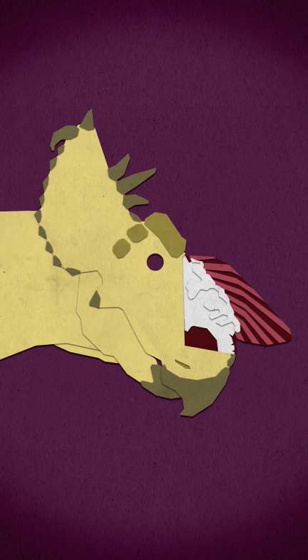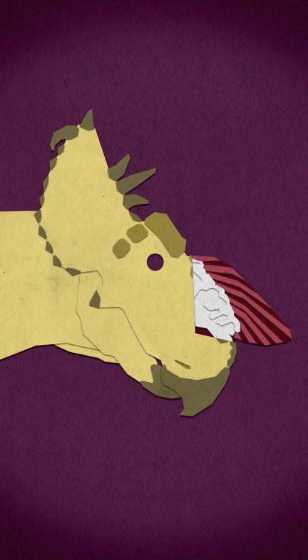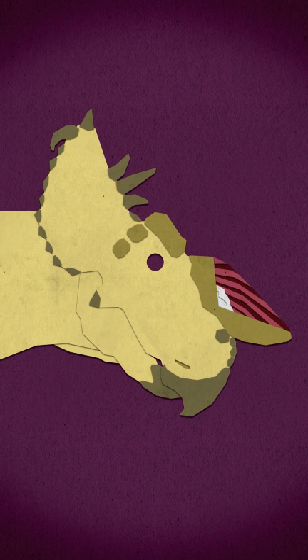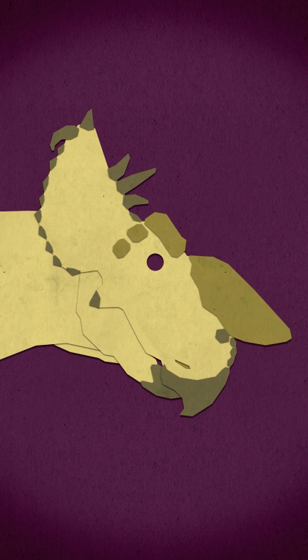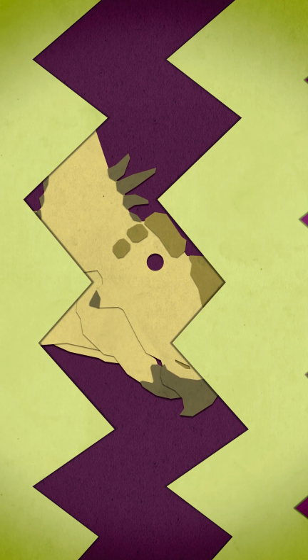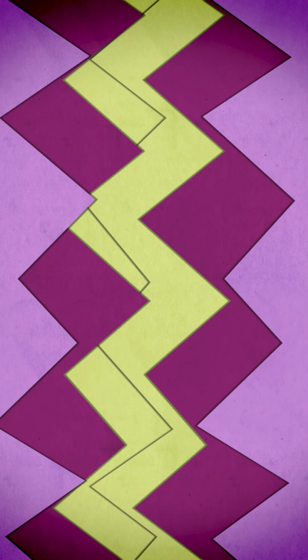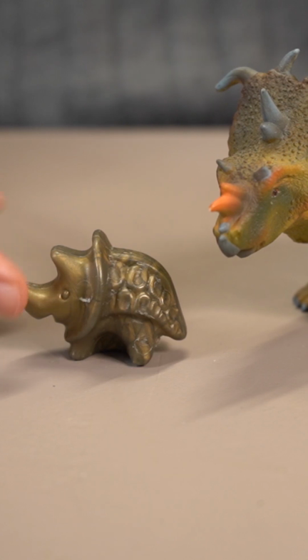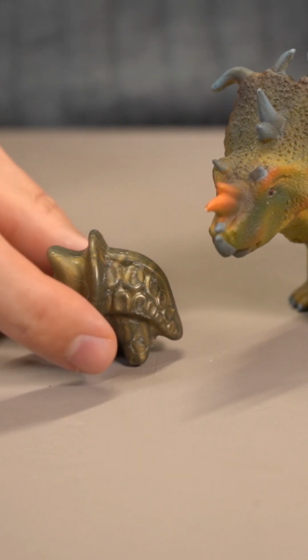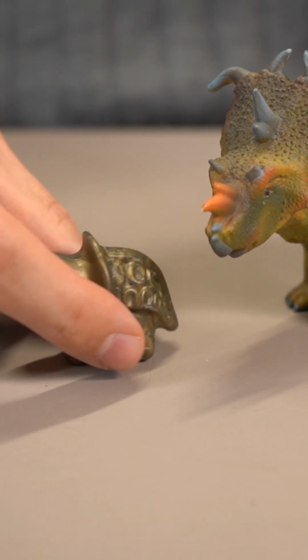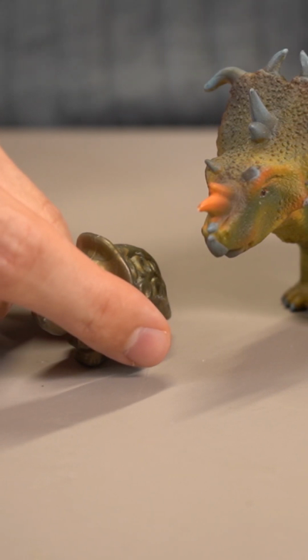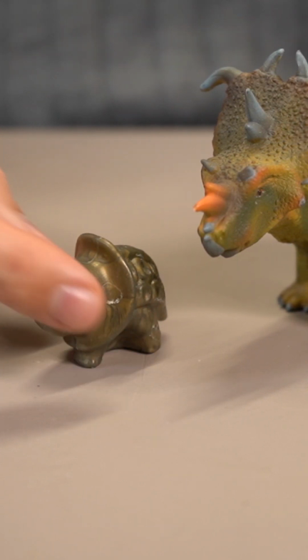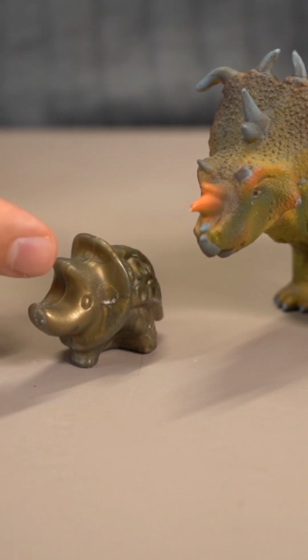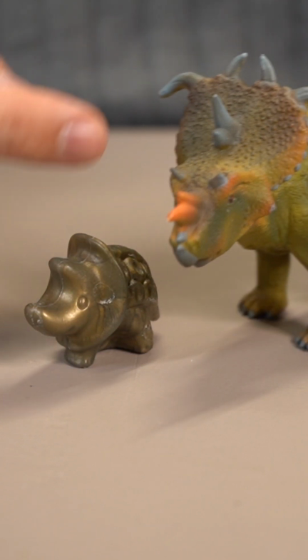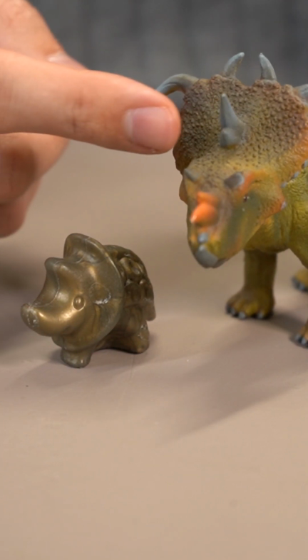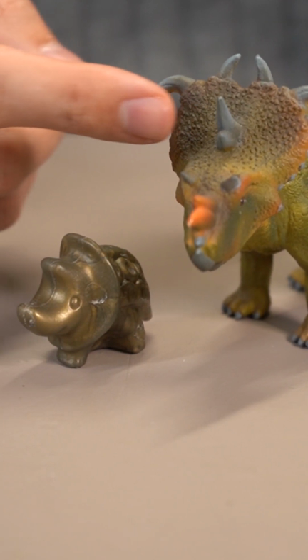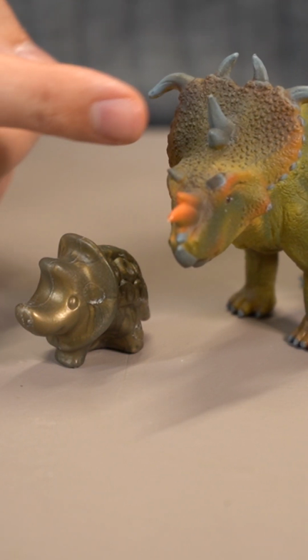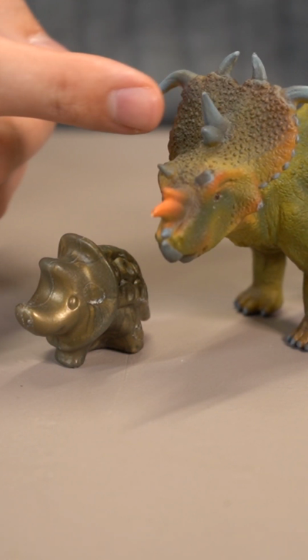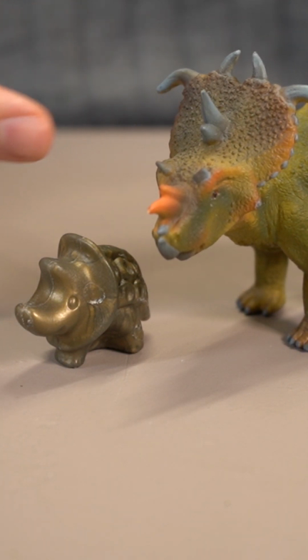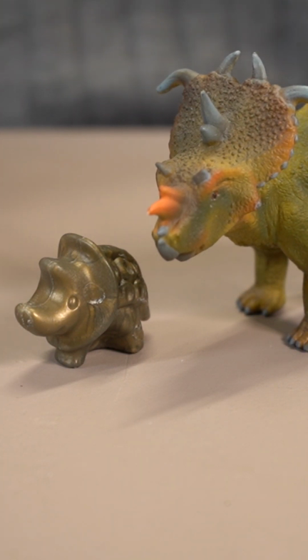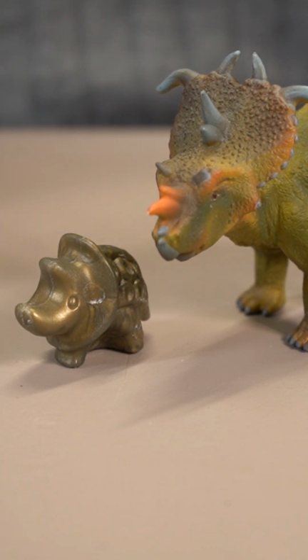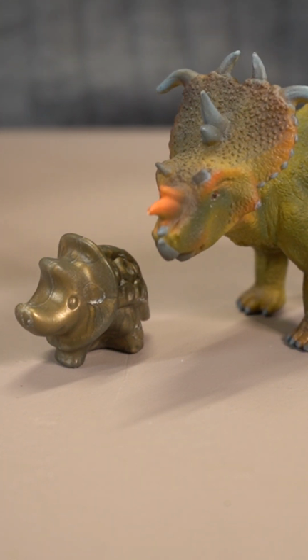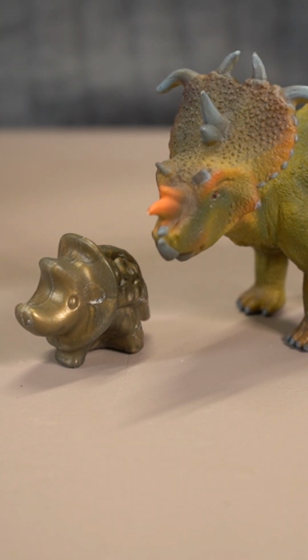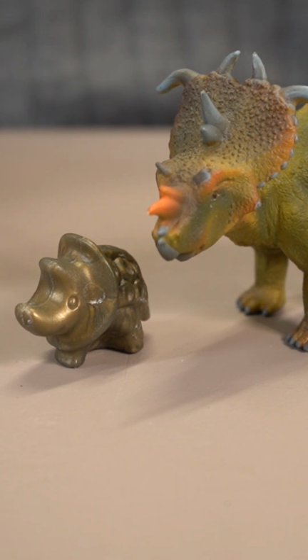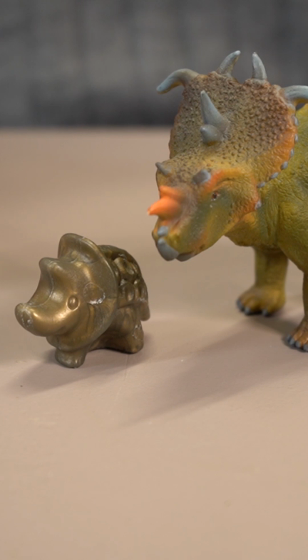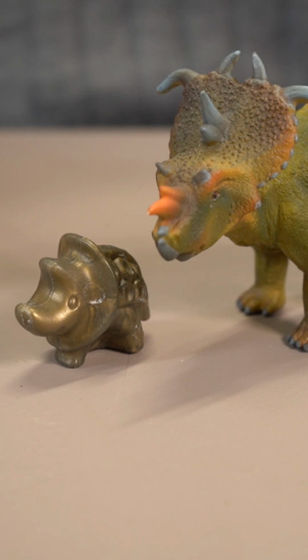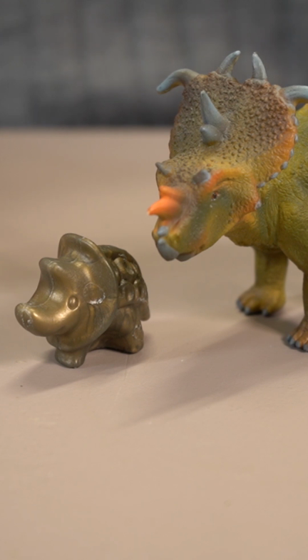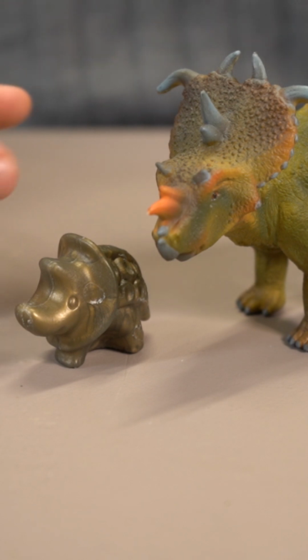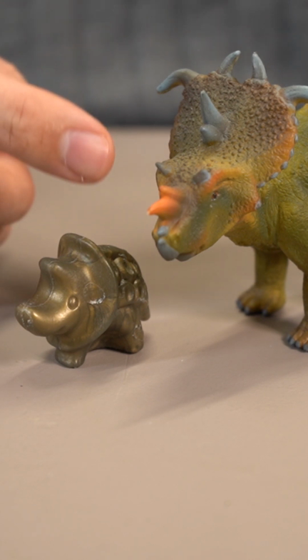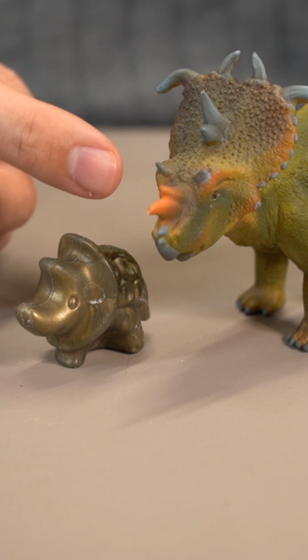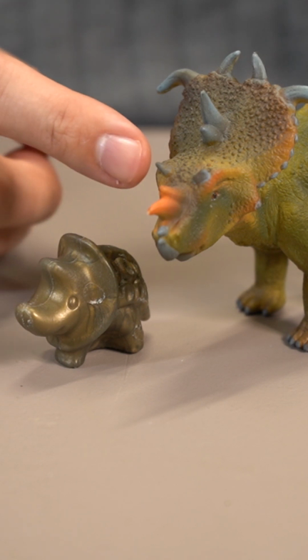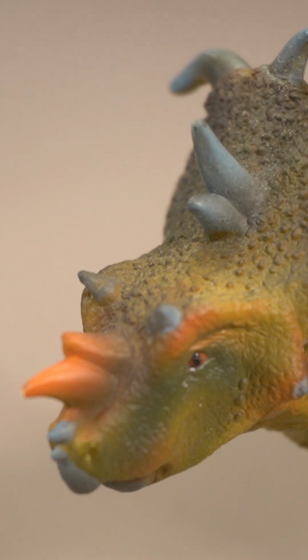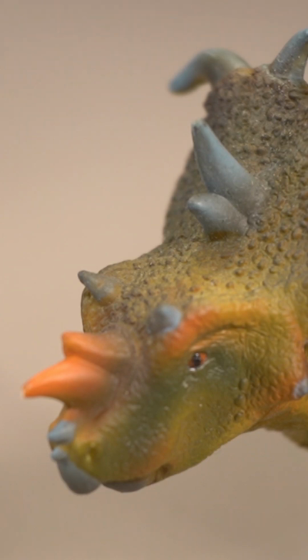Plus, it's got this parietal spike, just like Pachyrhinosaurus, in the middle of the frill, while the brows had just these reduced little bosses, which this toy portrays as spikes.